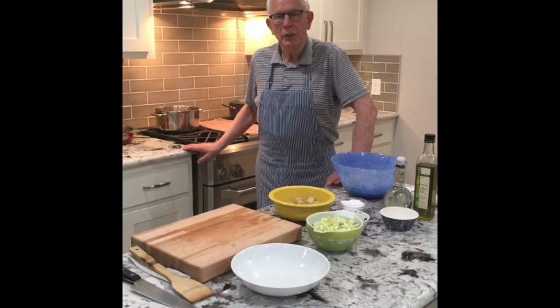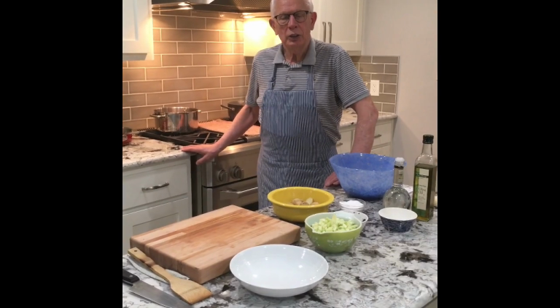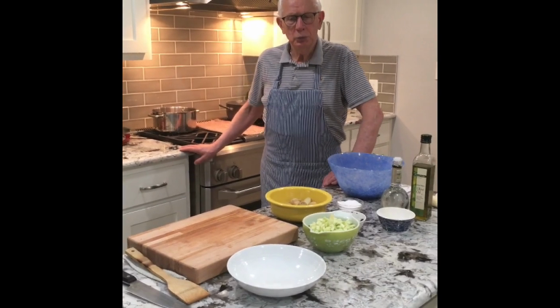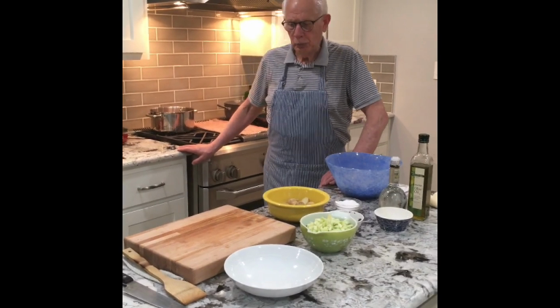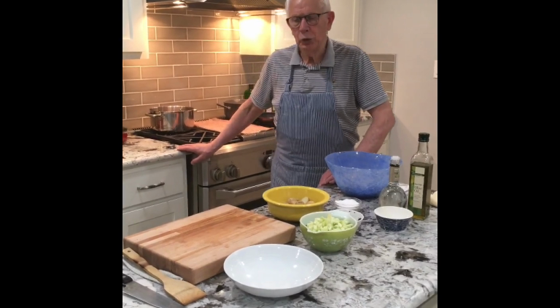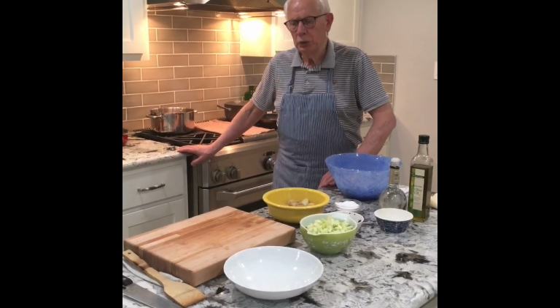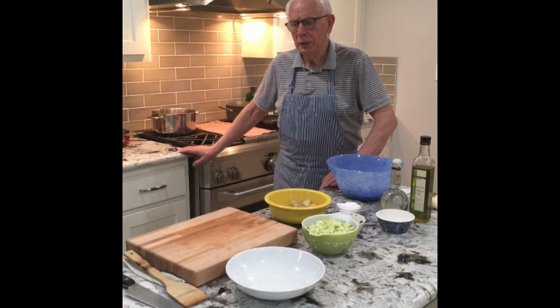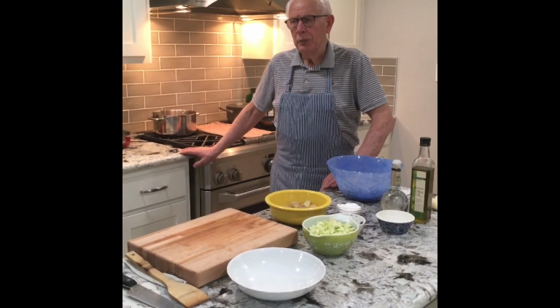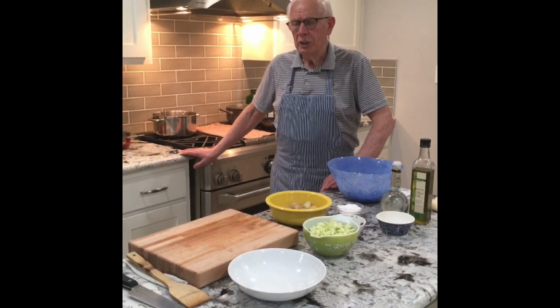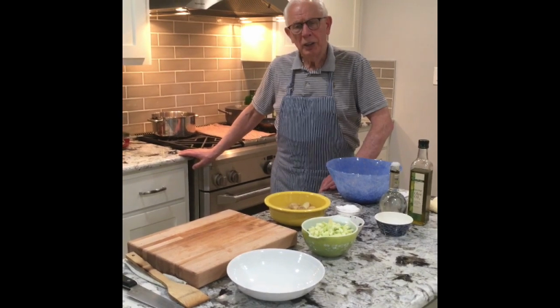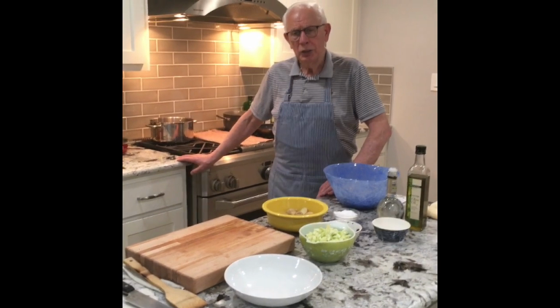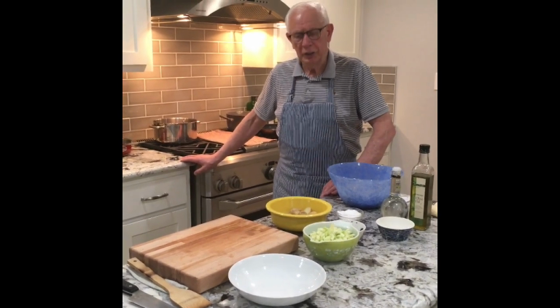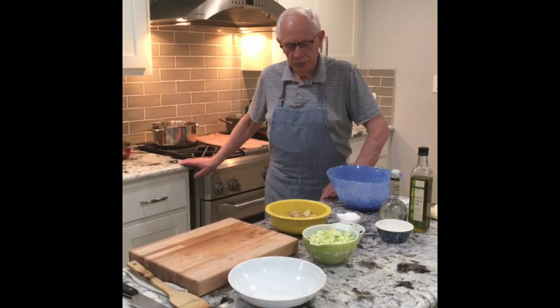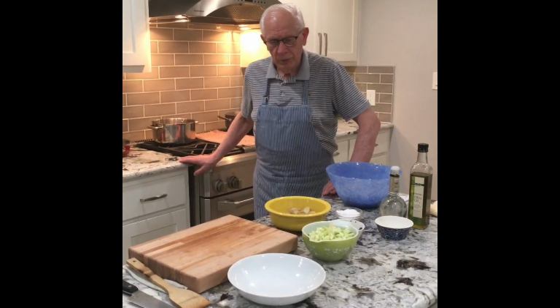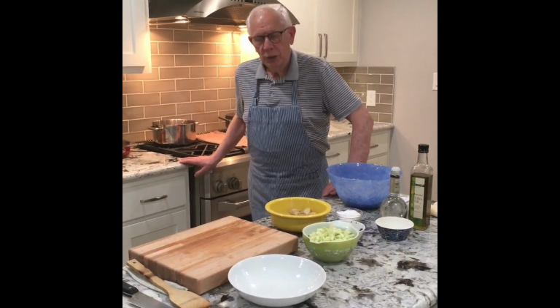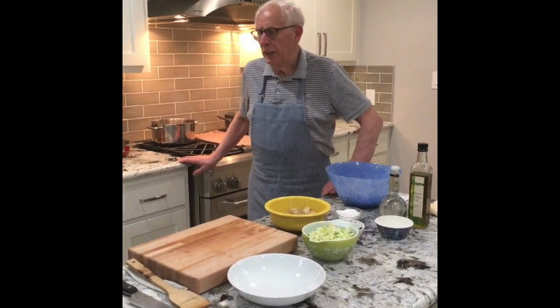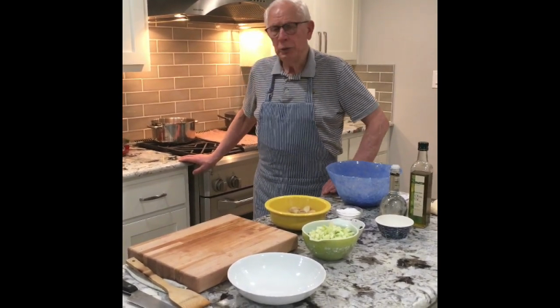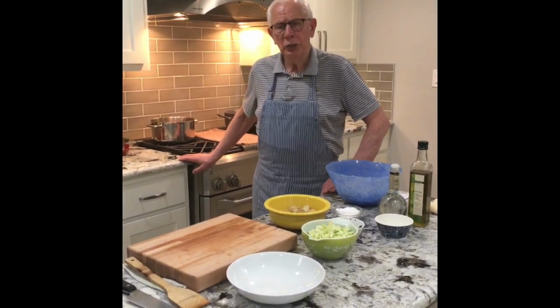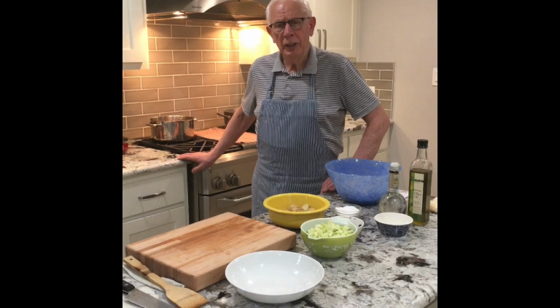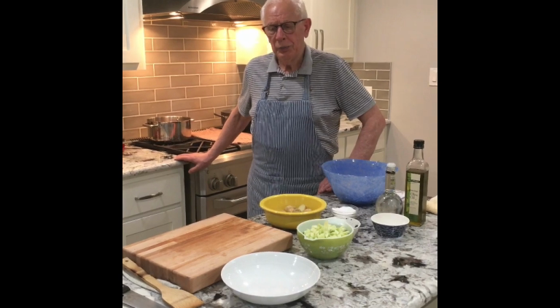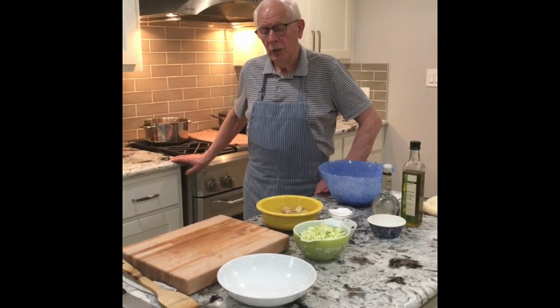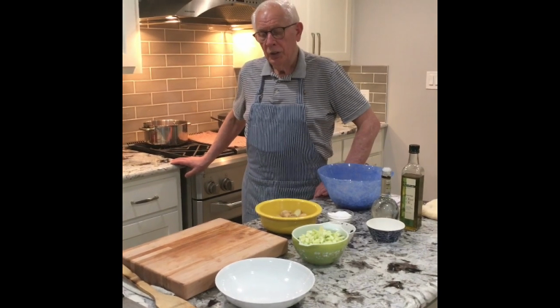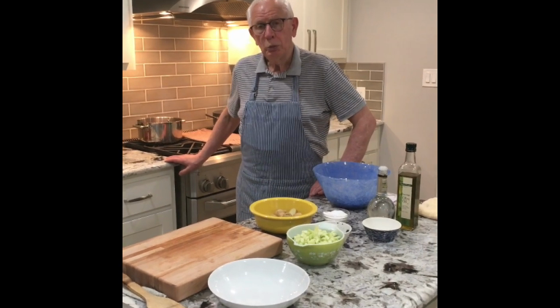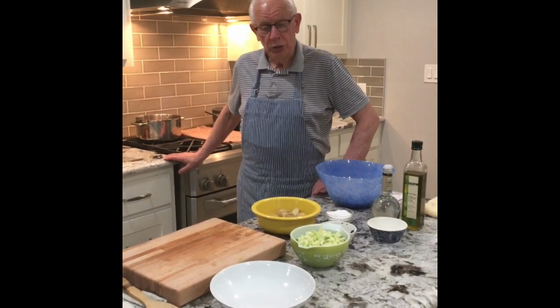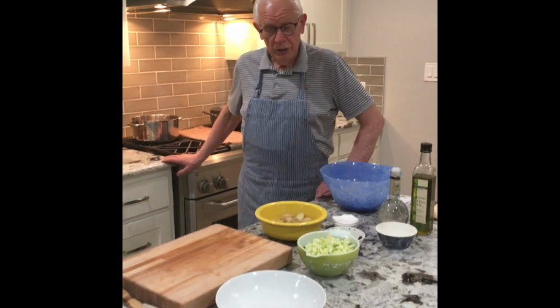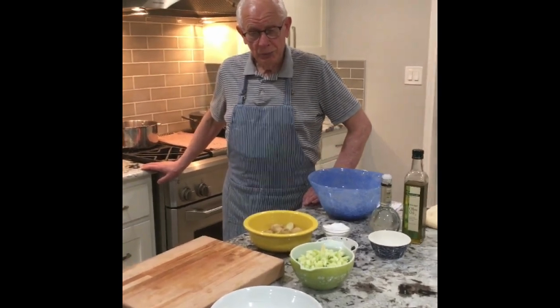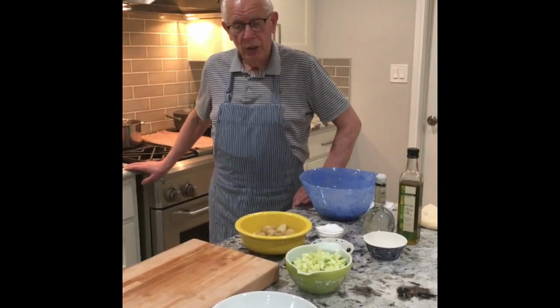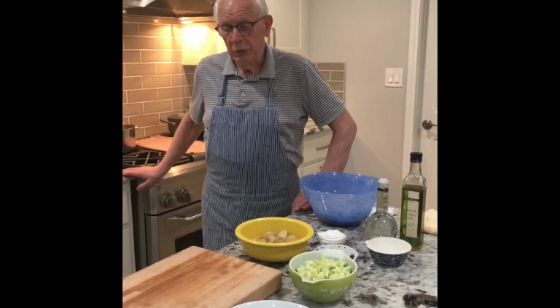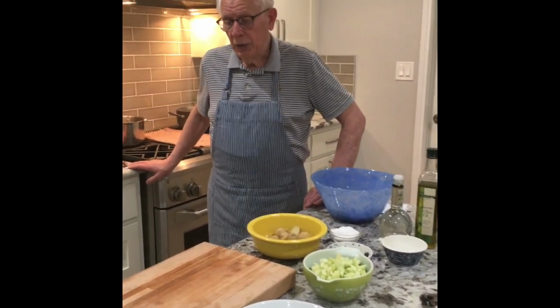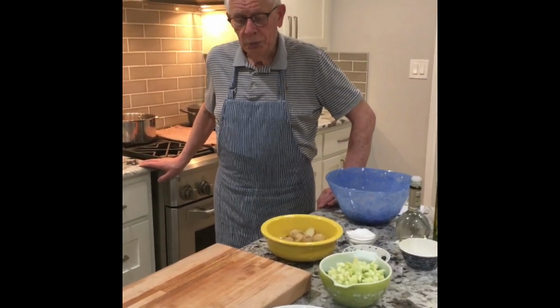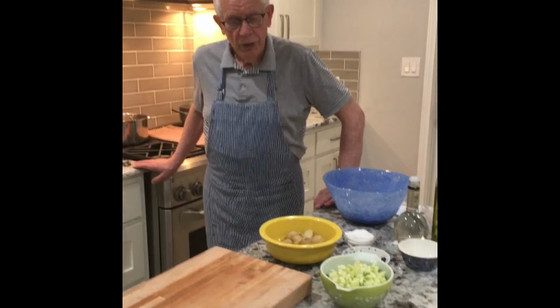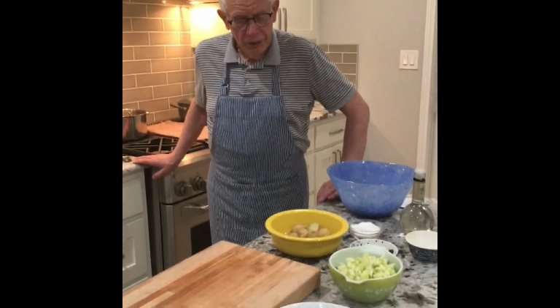Welcome to my YouTube channel, Gaspar Classic Cuisine. Today I will be doing a German potato salad, and I will tell you the ingredients.